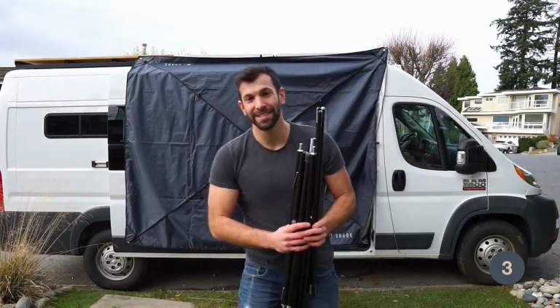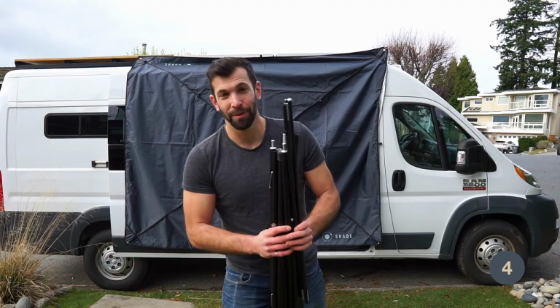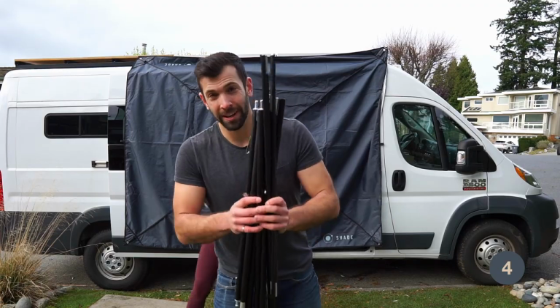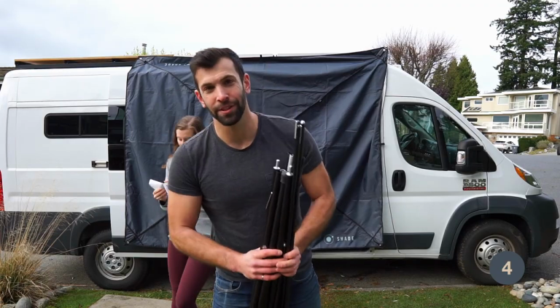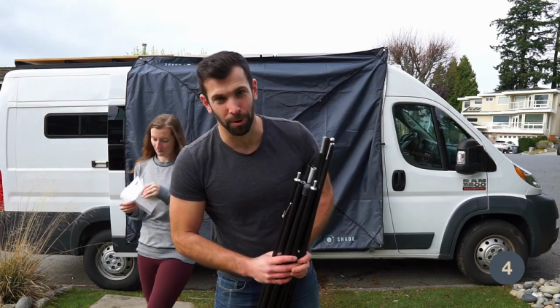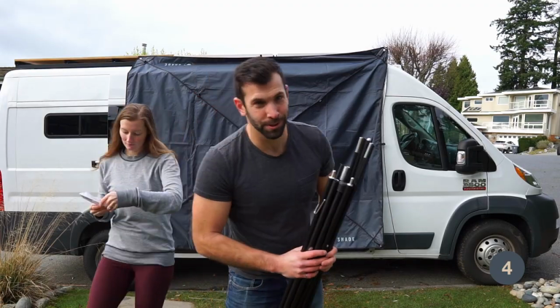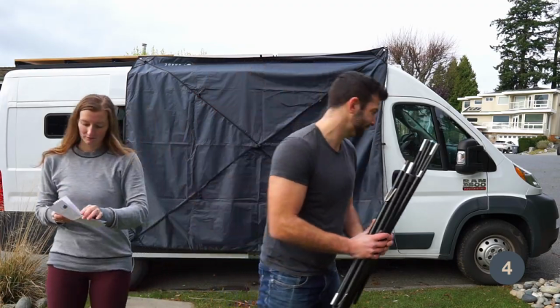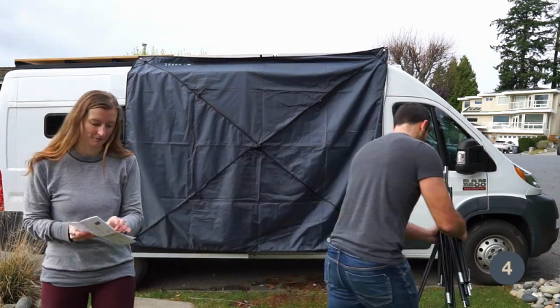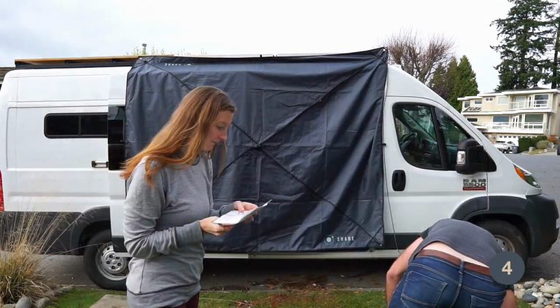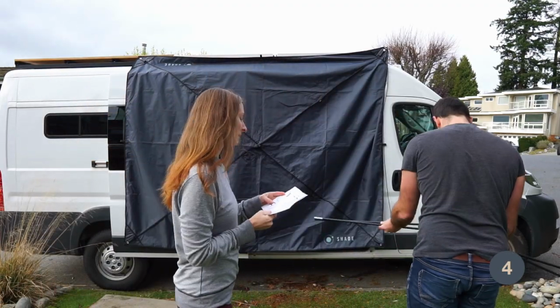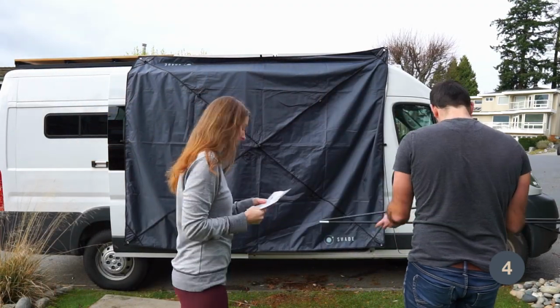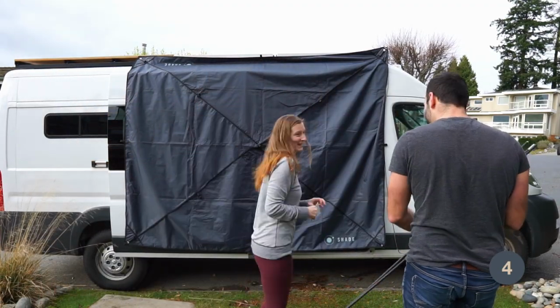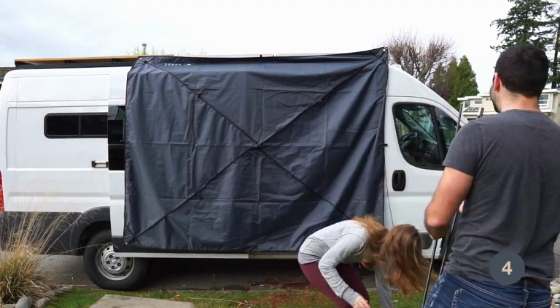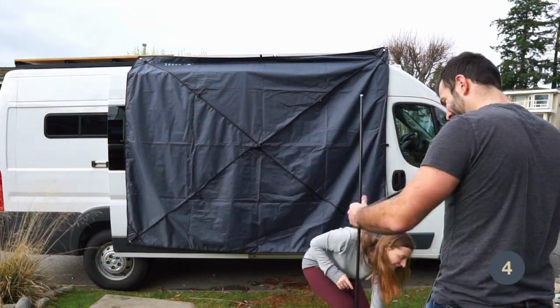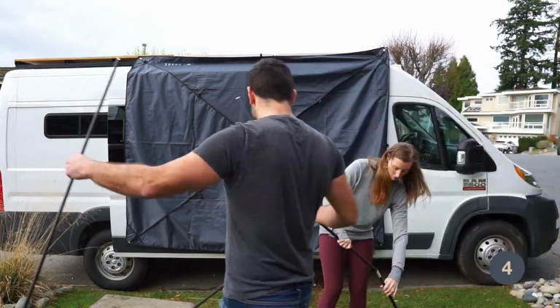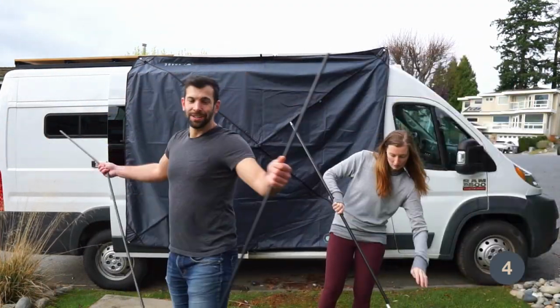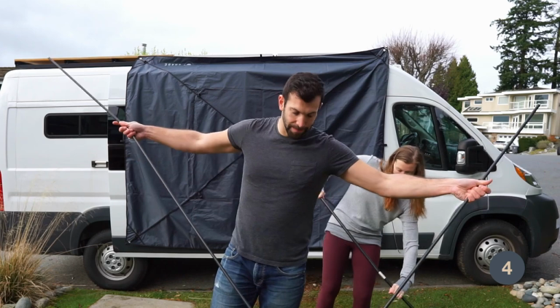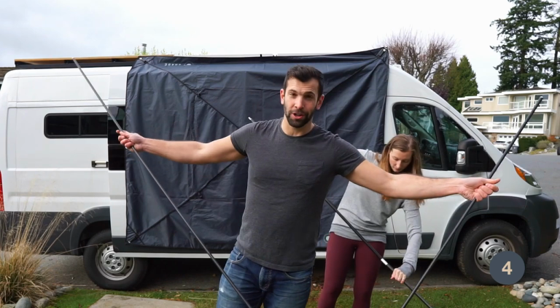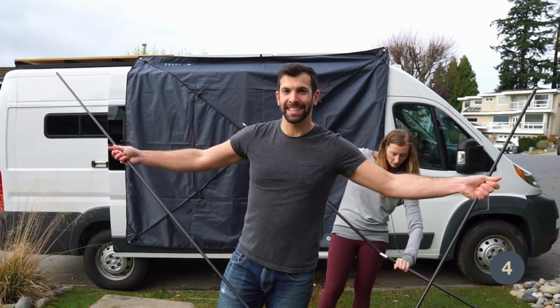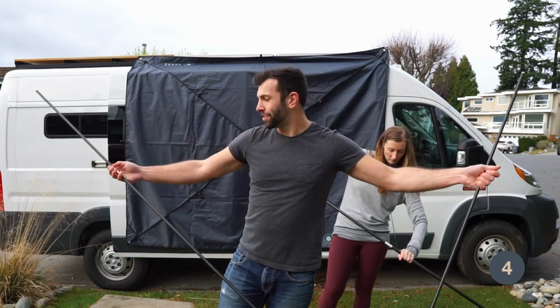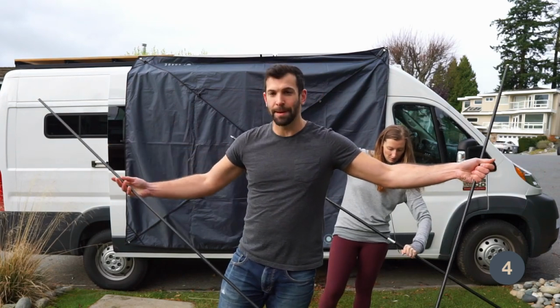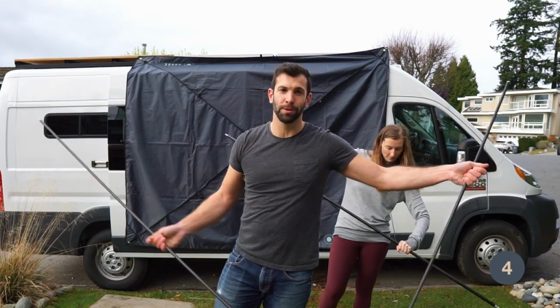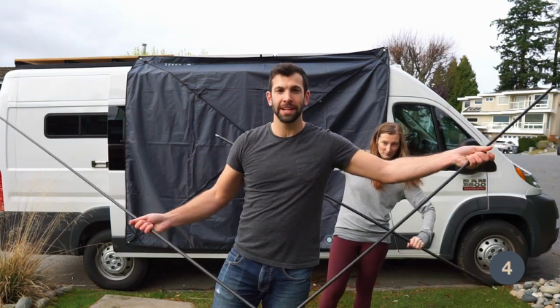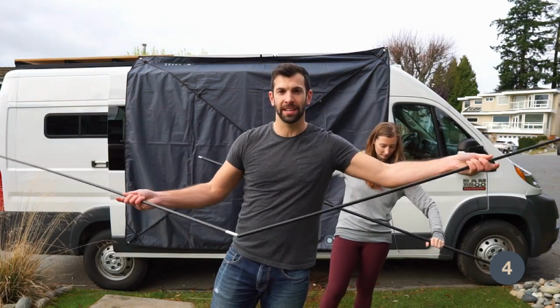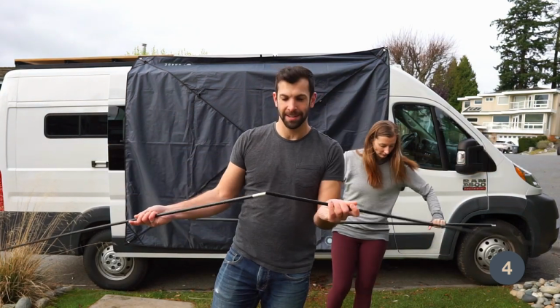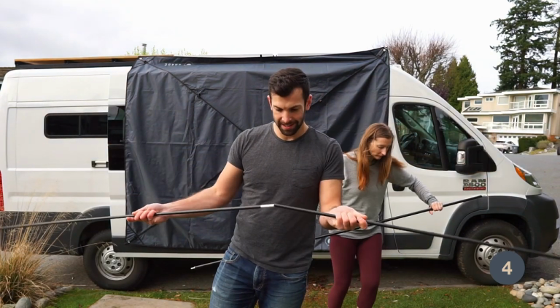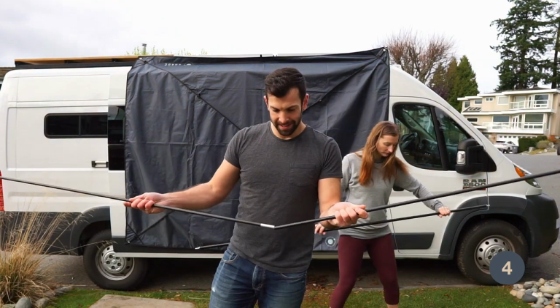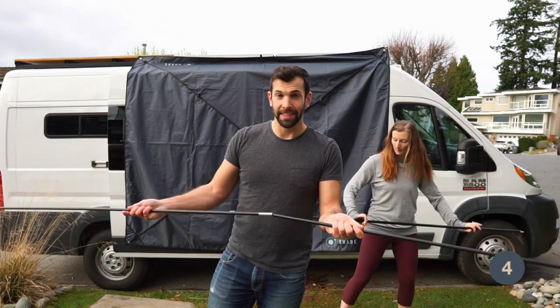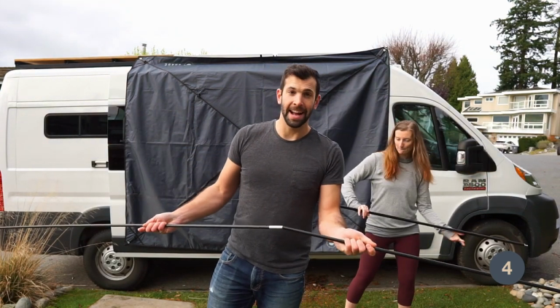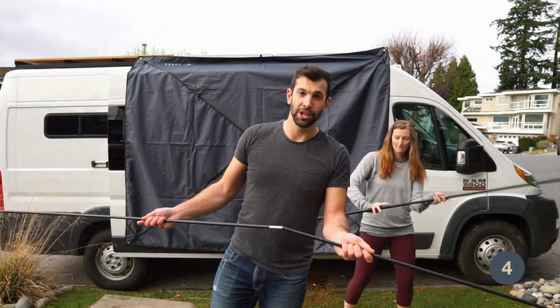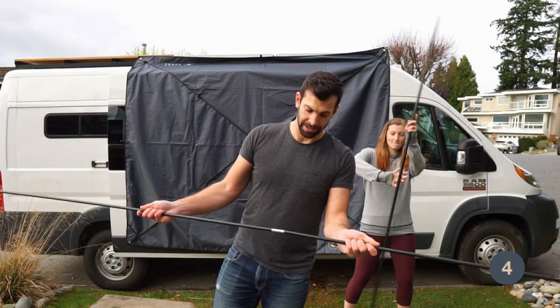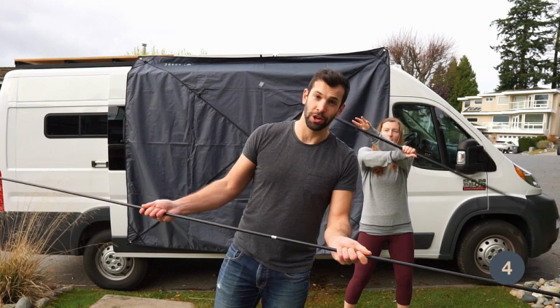Step four: insert the support poles. The main structure is like a tent — you just snap these poles in place, click them in, and it adds rigidity to the structure.